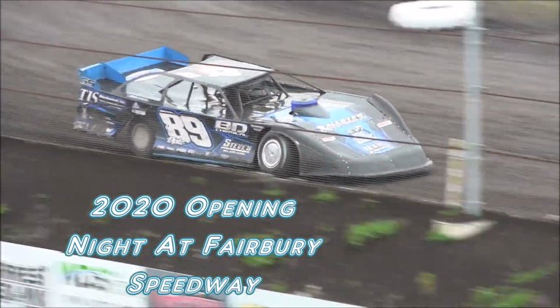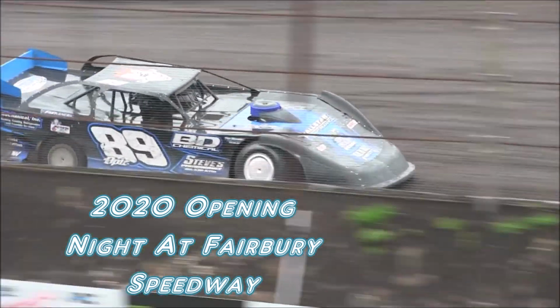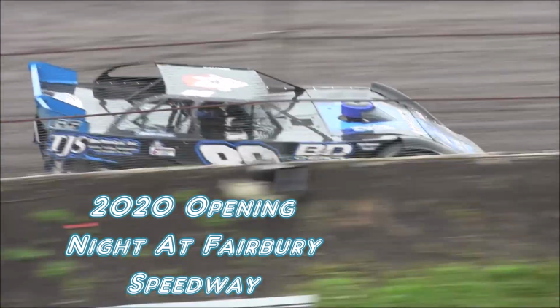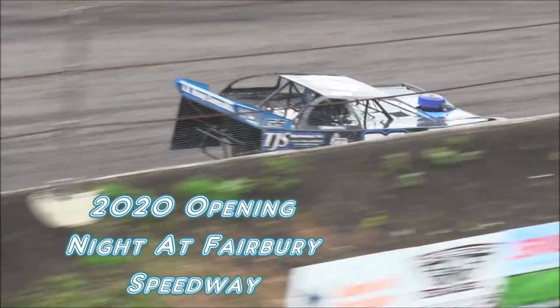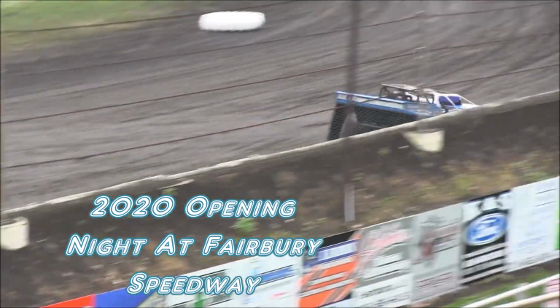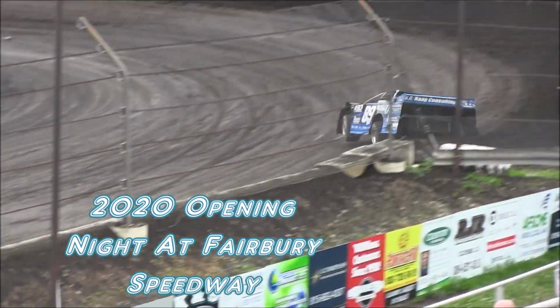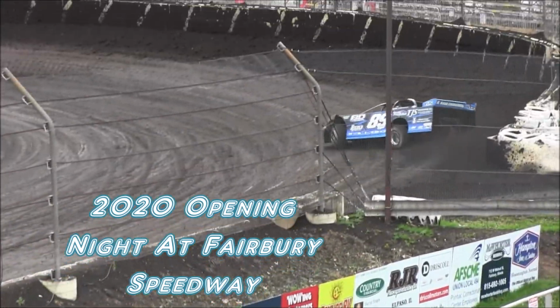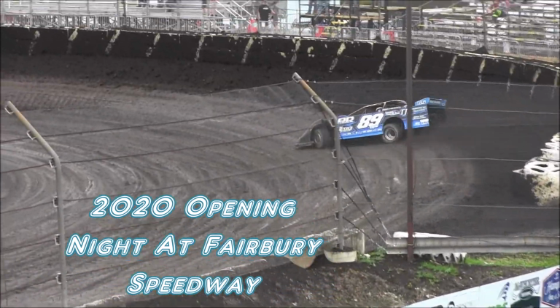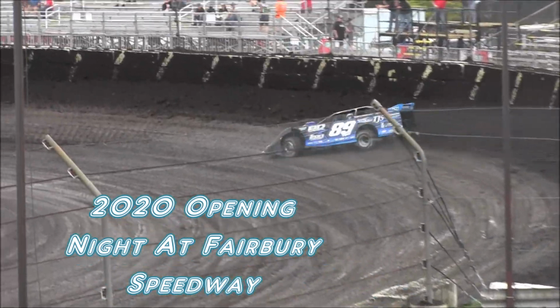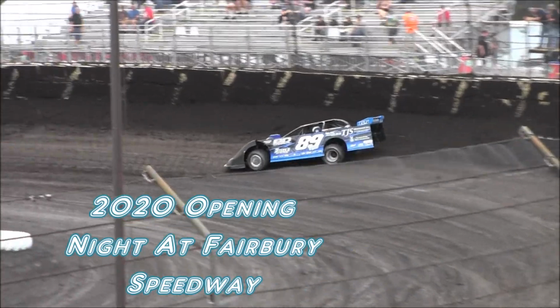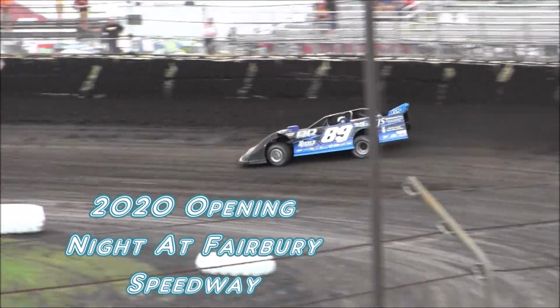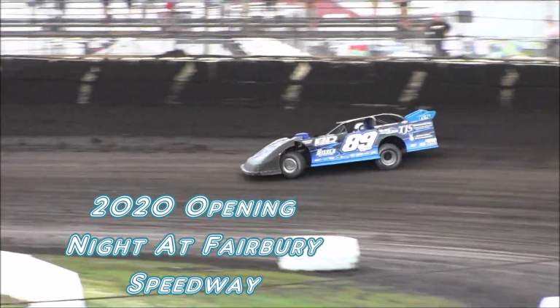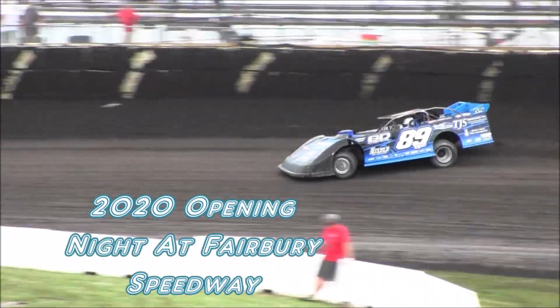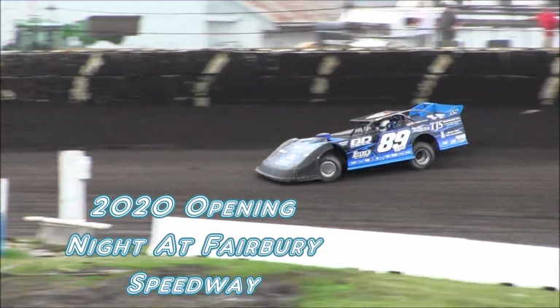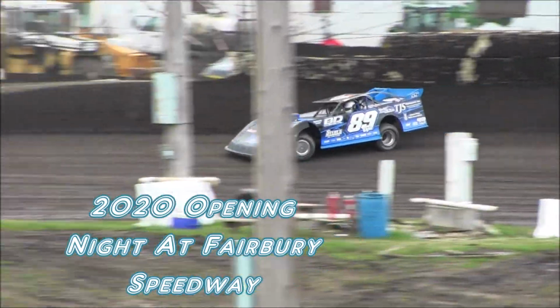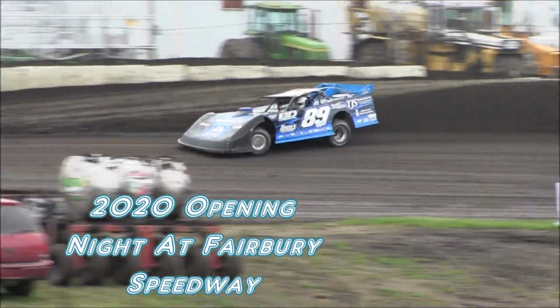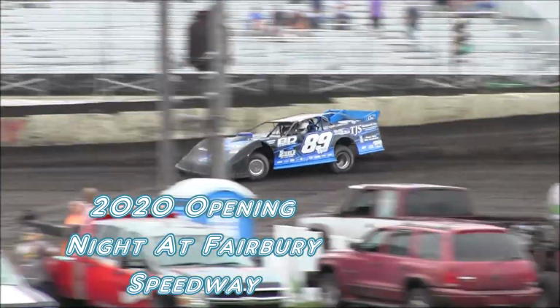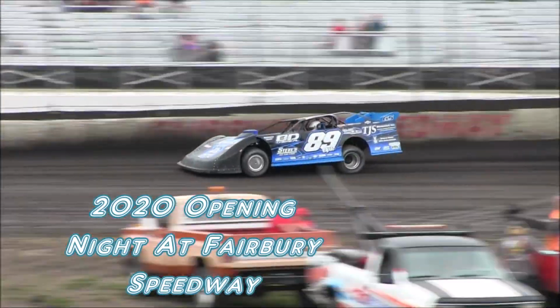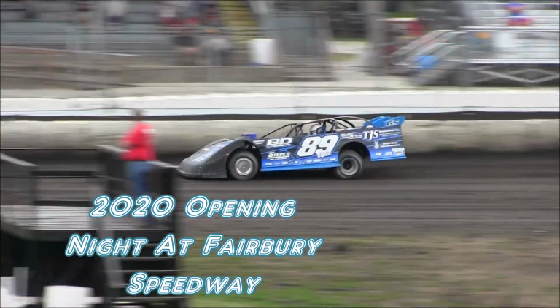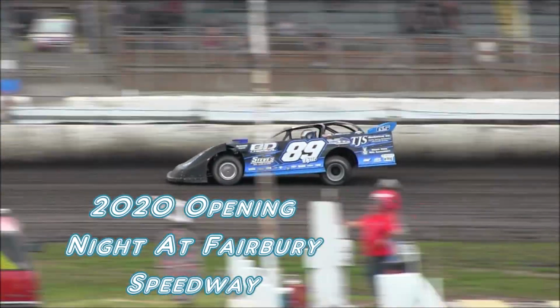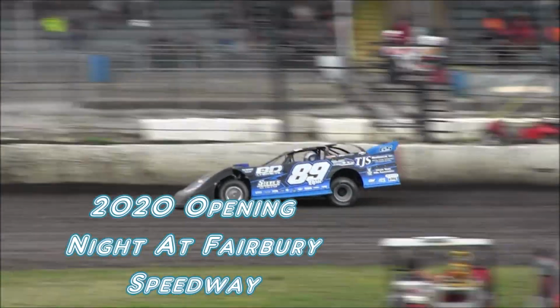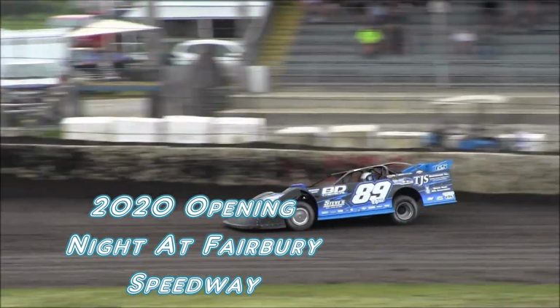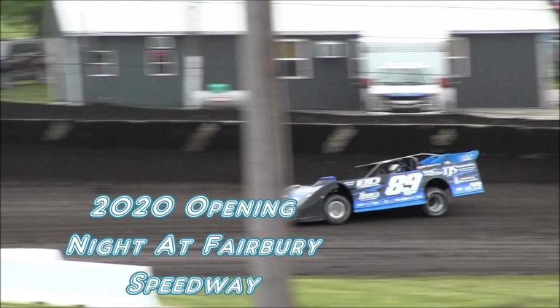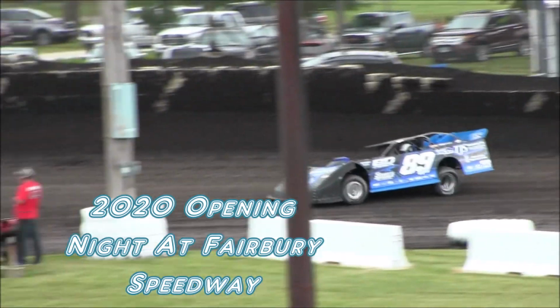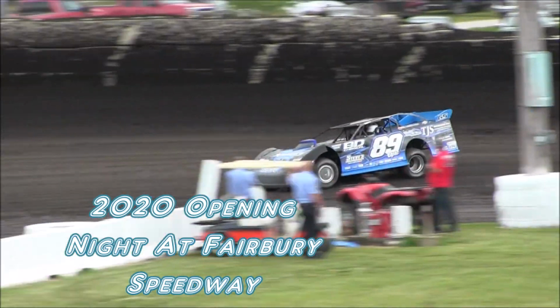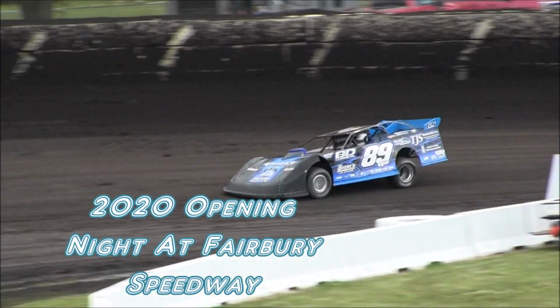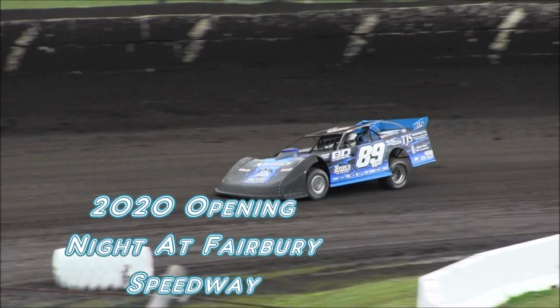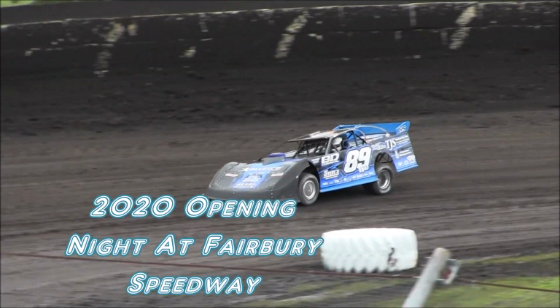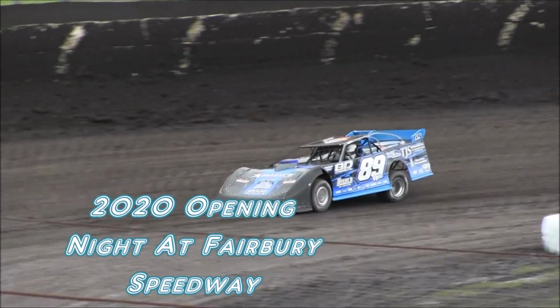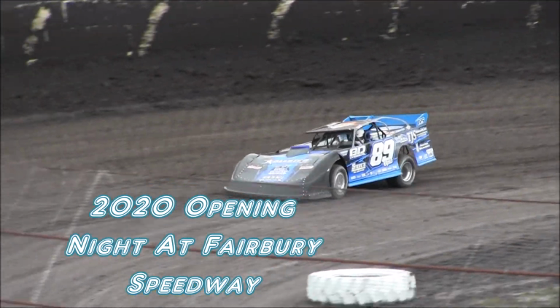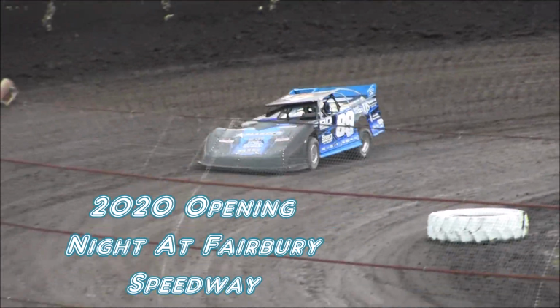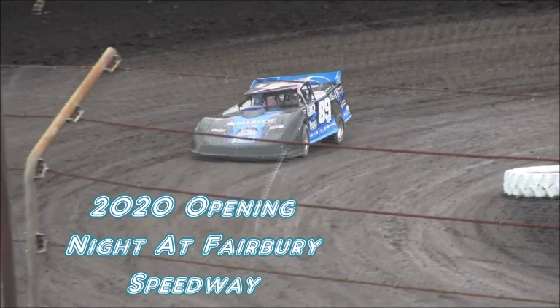Oh my. Oh boy. Hold on to her, Michael. Bouncing through turn three. Could it be even faster? 12, 8, 8, 9. So 12, 6 — time to beat: 1, 2, 6, 8, 8.